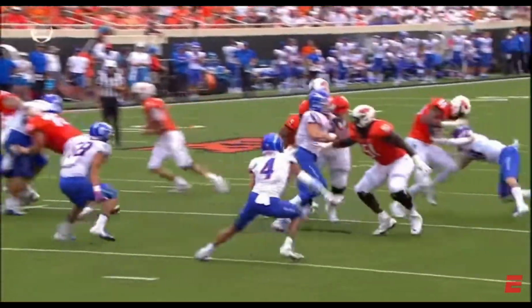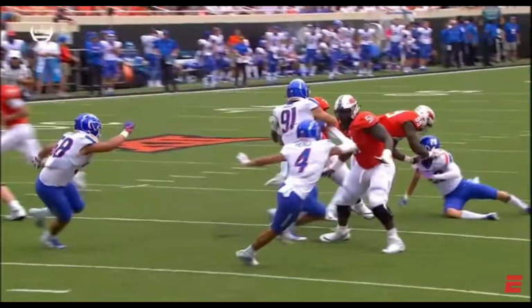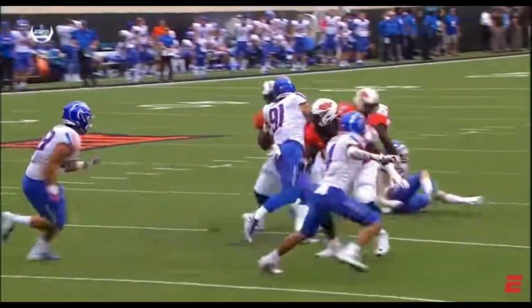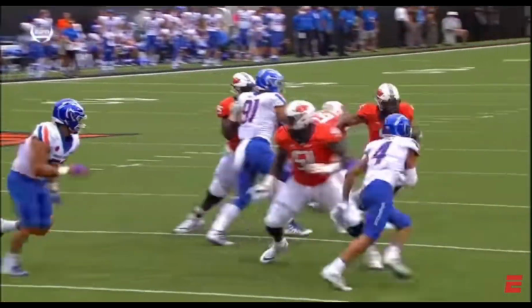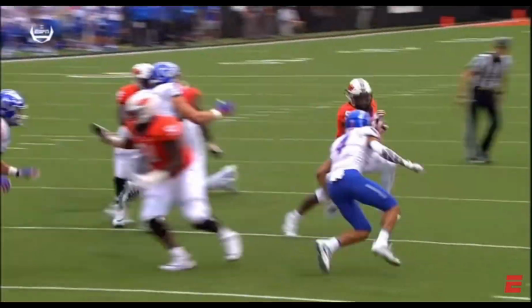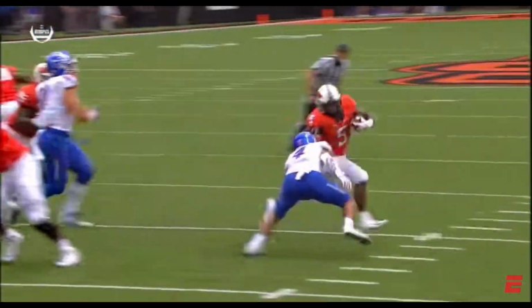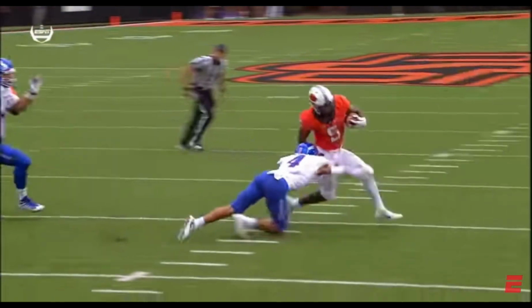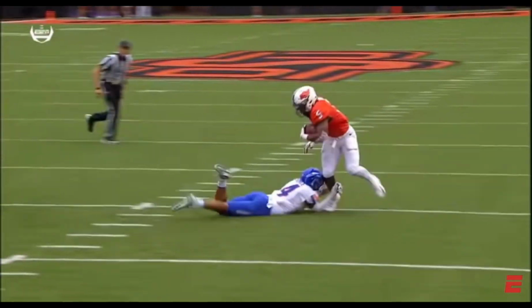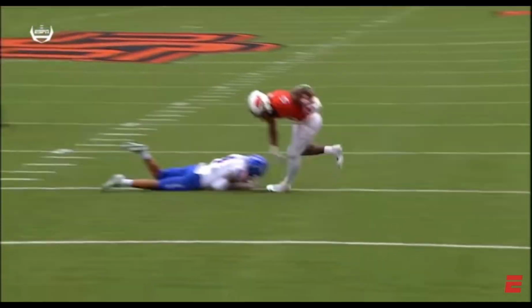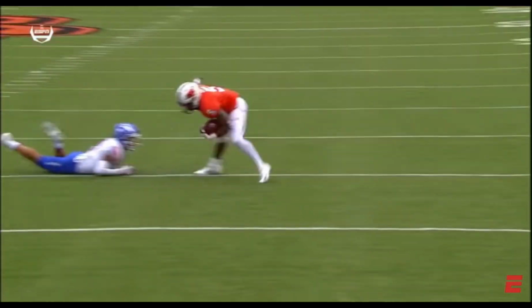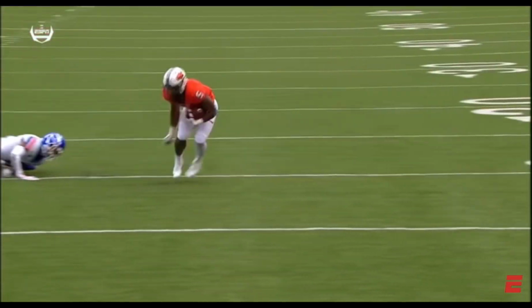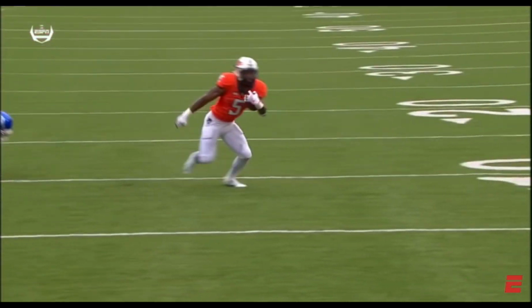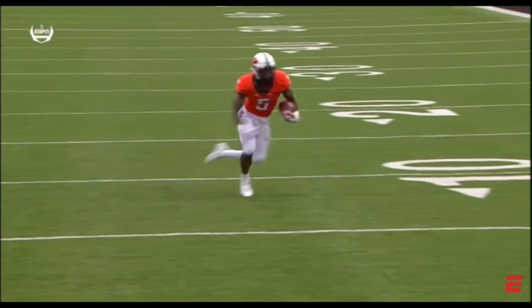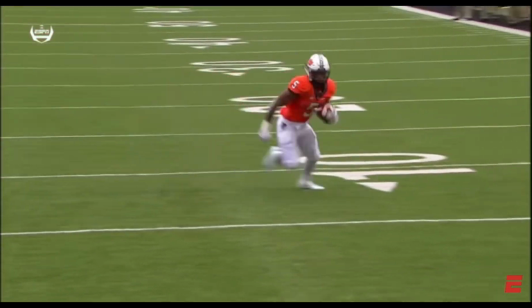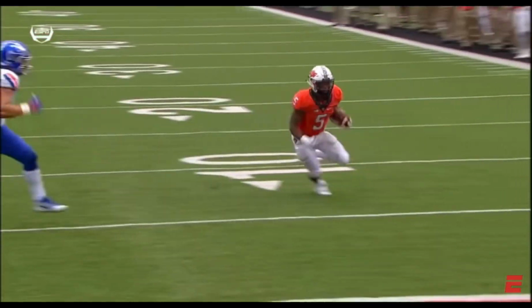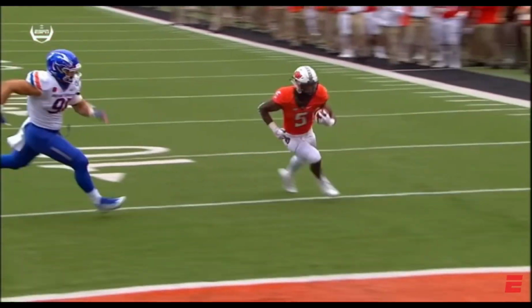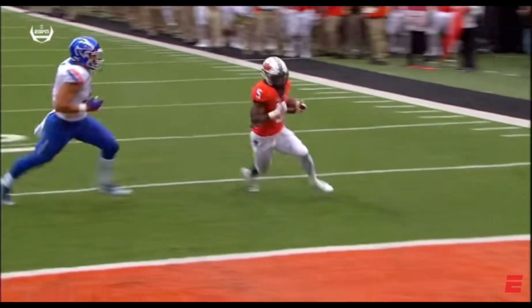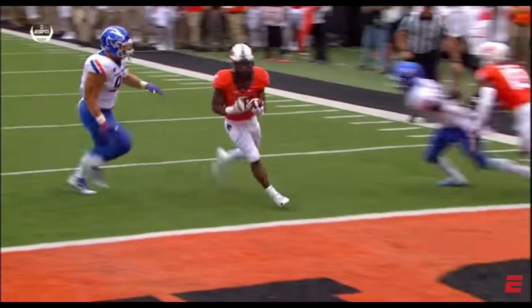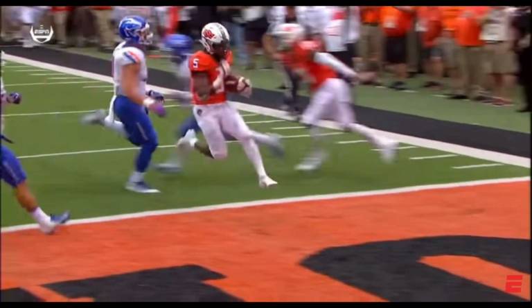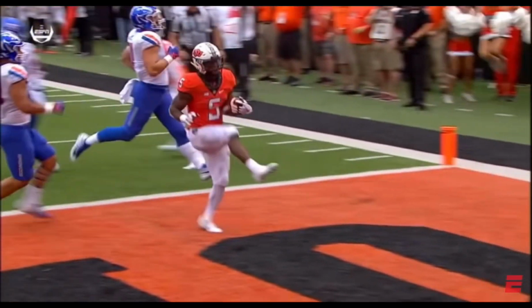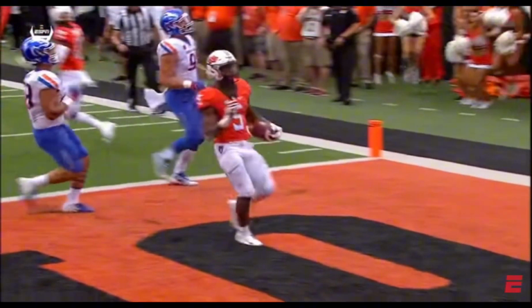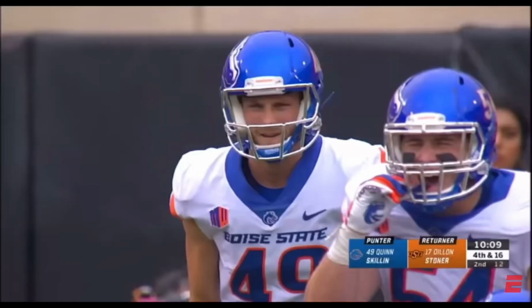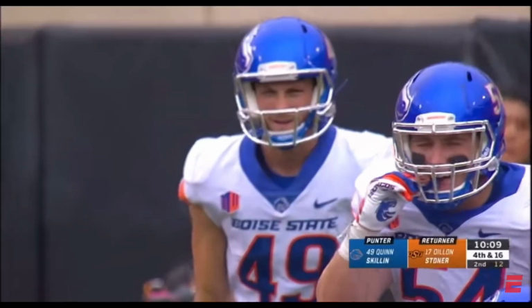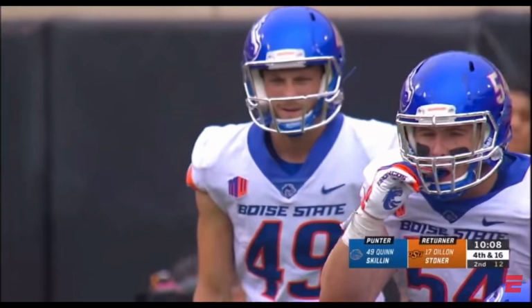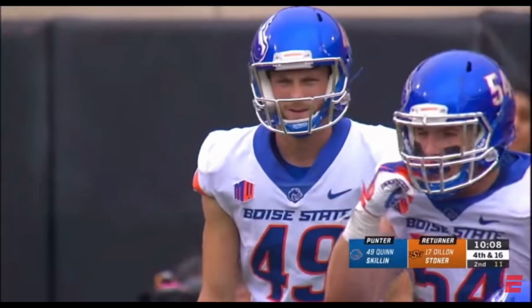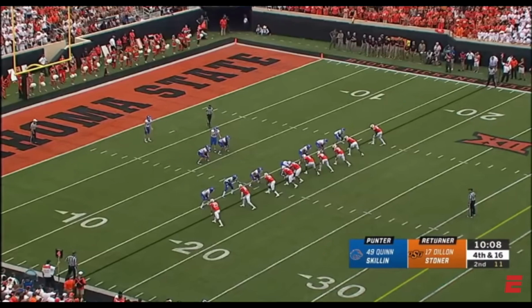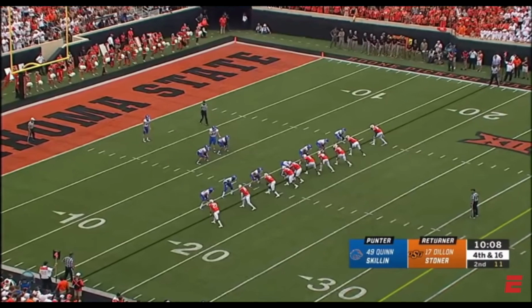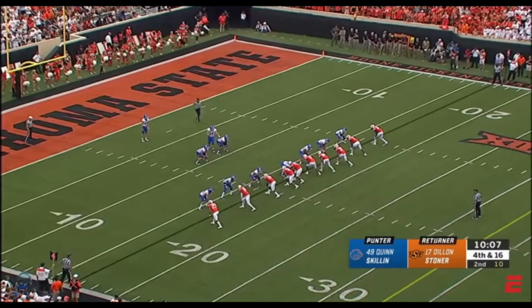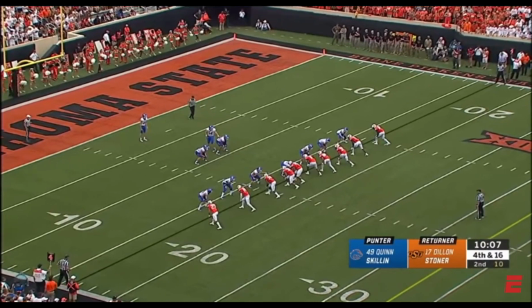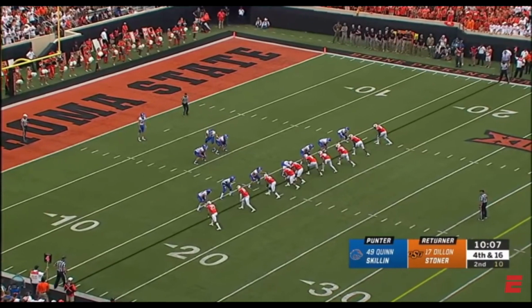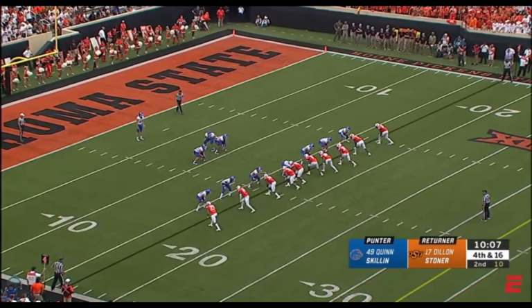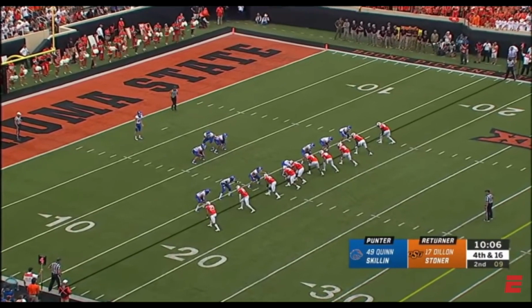Watch the ability to run through tackles. A good back has to make that guy miss one on one, and he made Pierce miss.